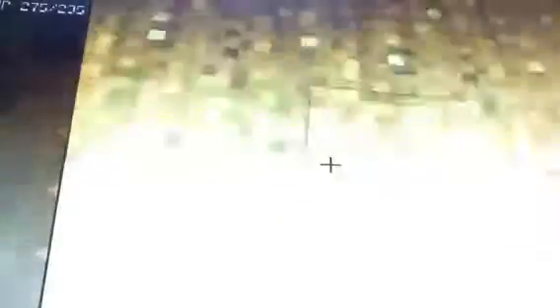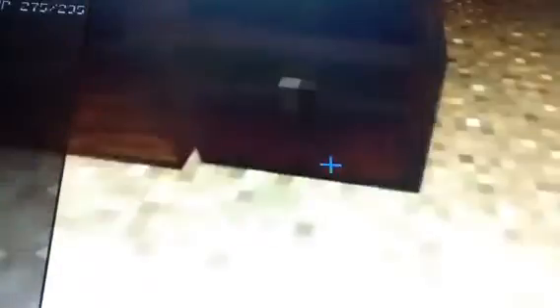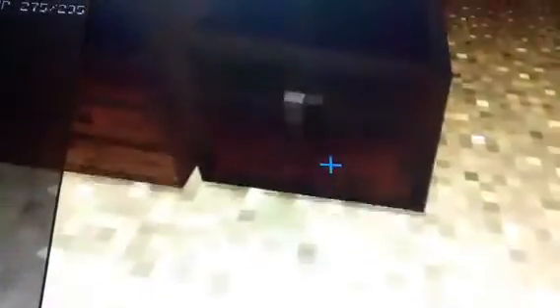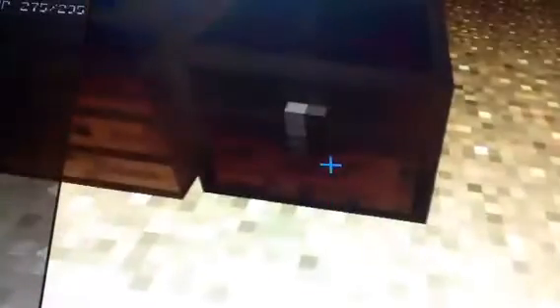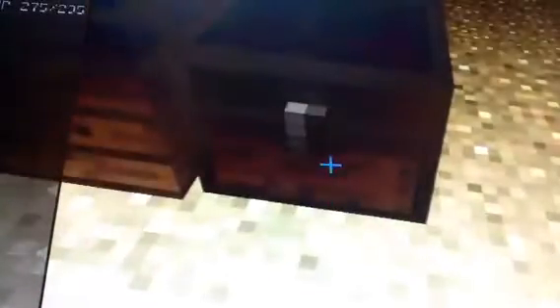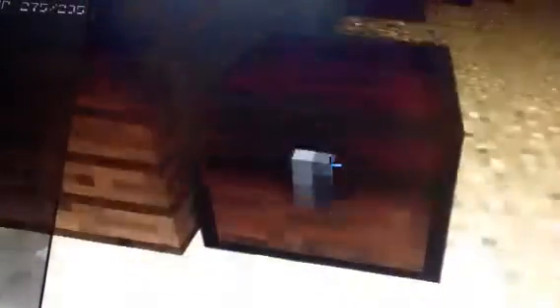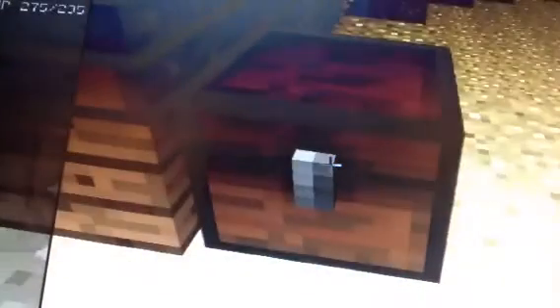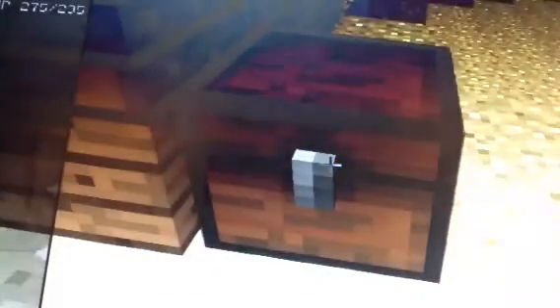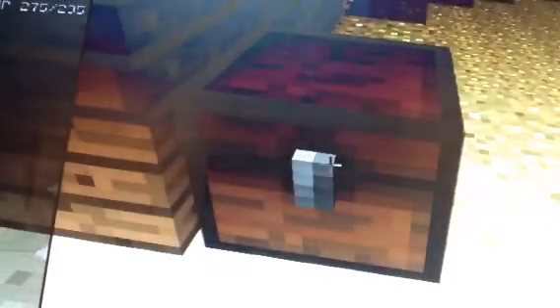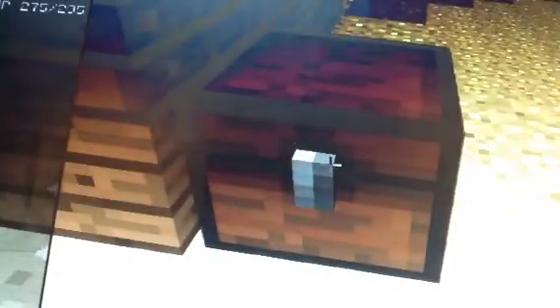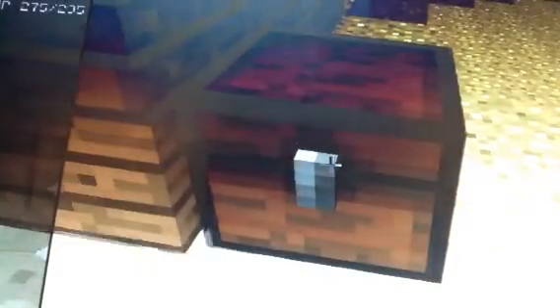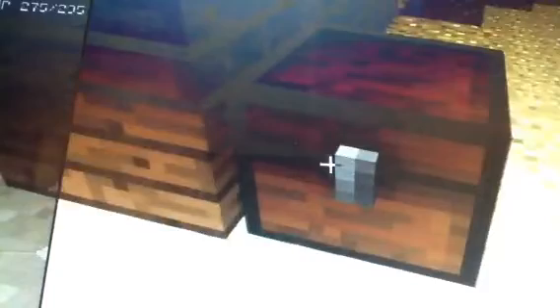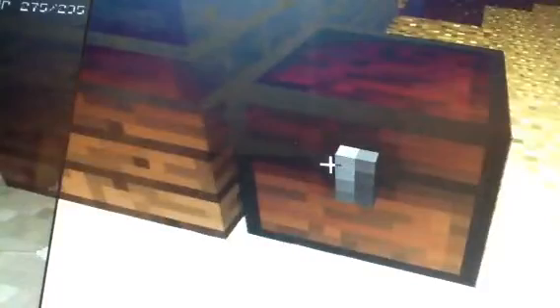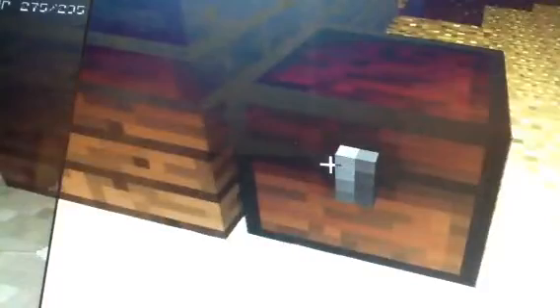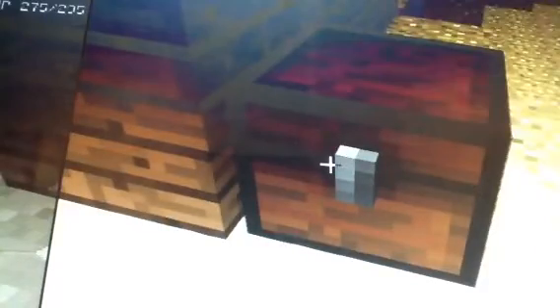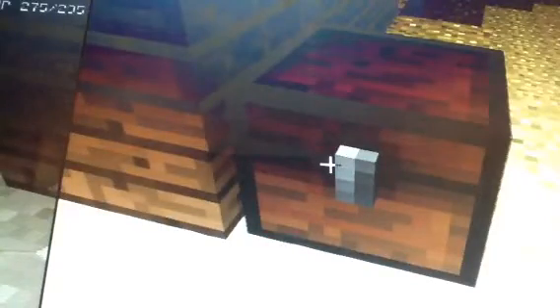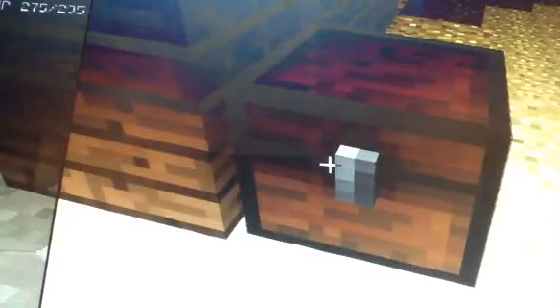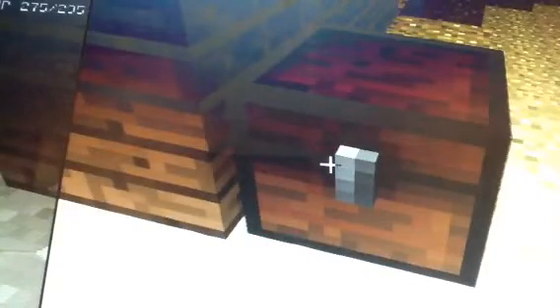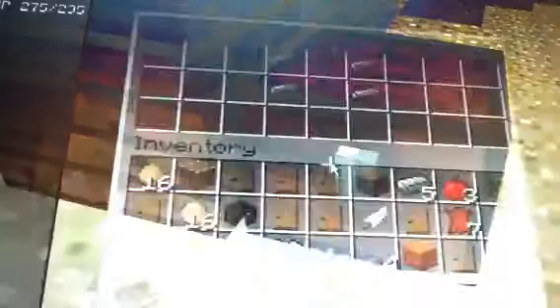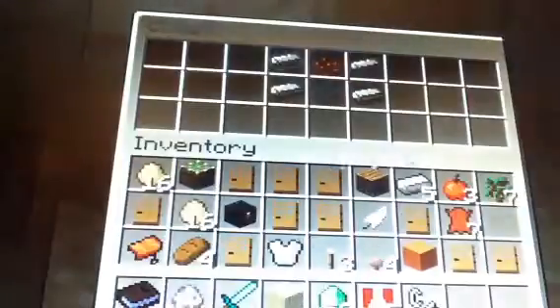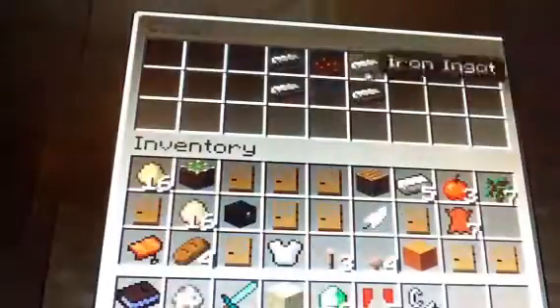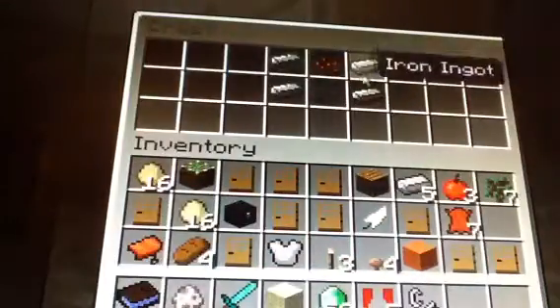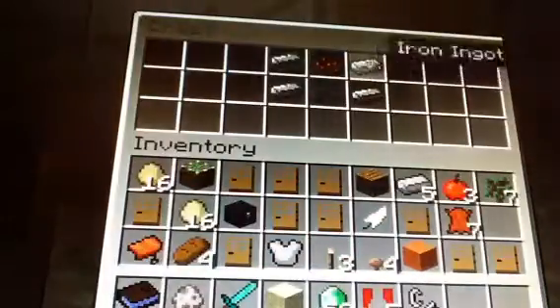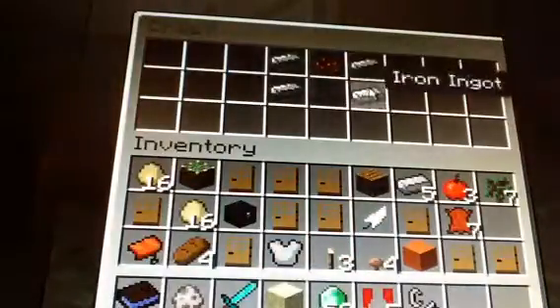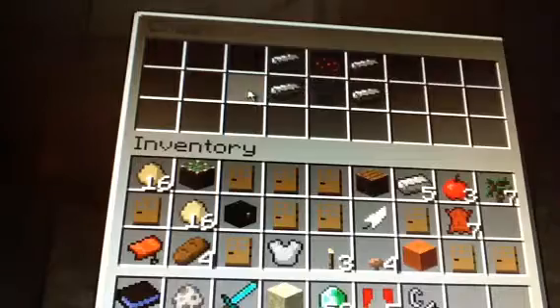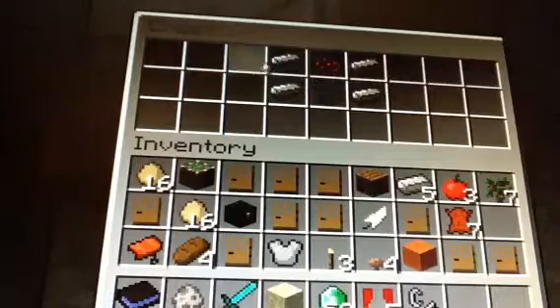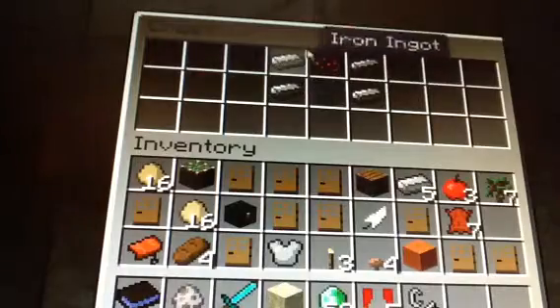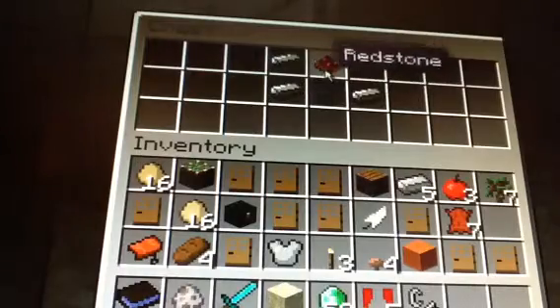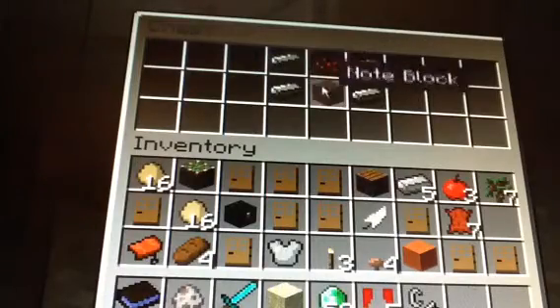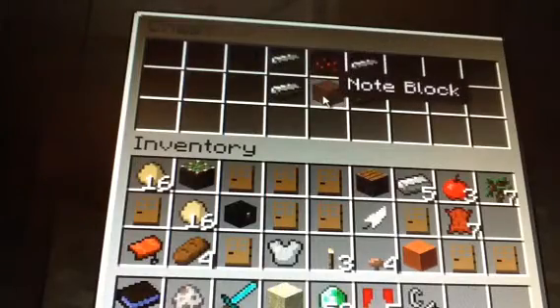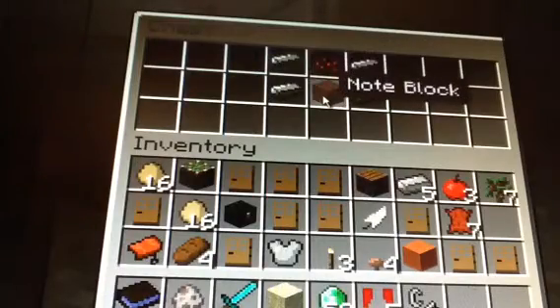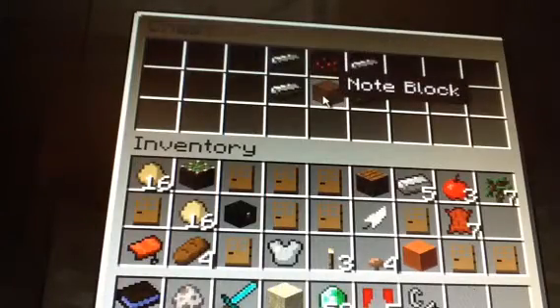The fire alarm is helpful if your friend tries to burn you. To make this you need iron ingots here, redstone here, and then a noteblock here.